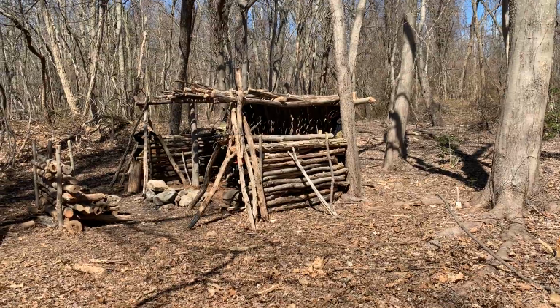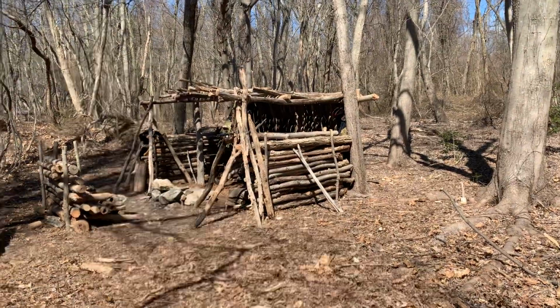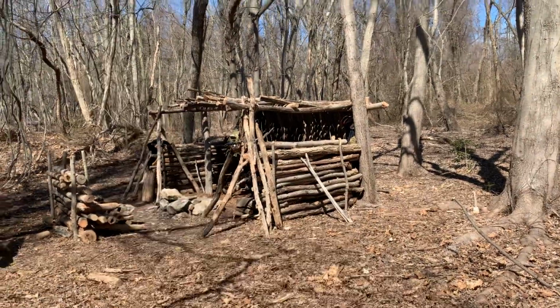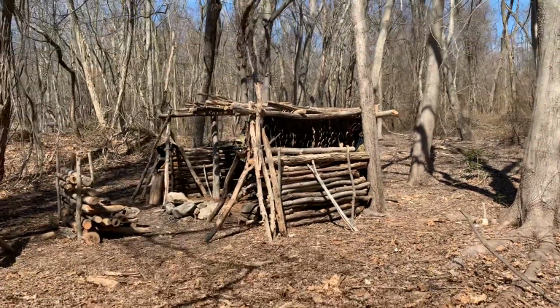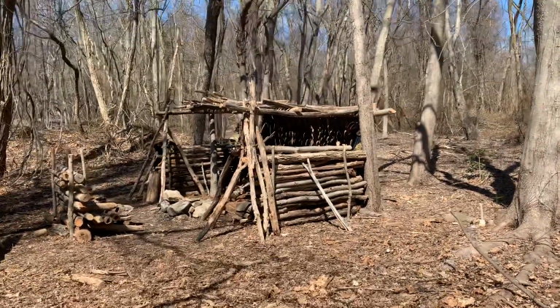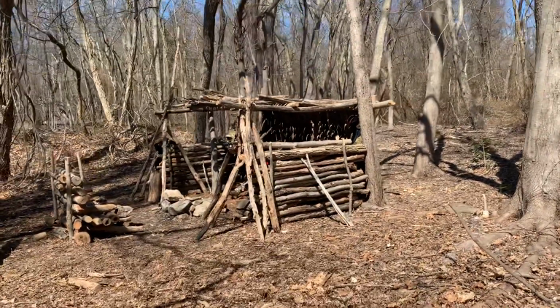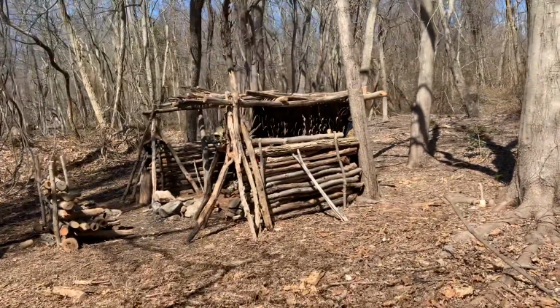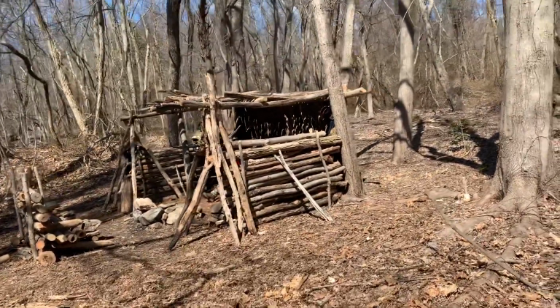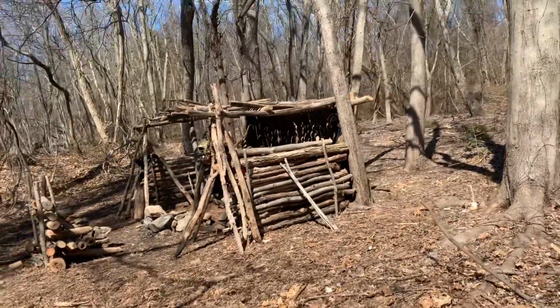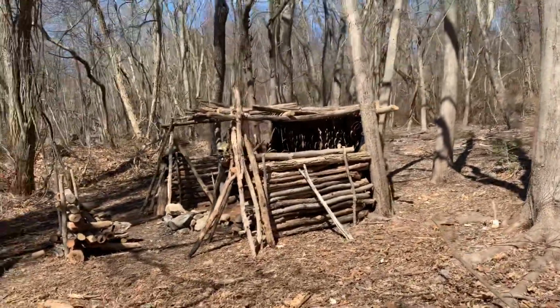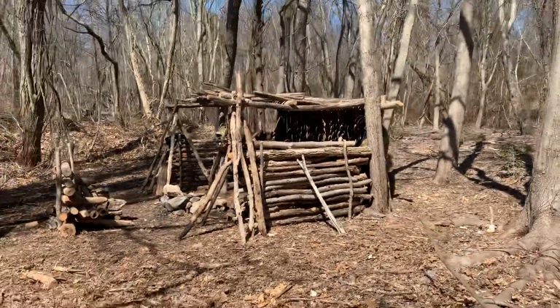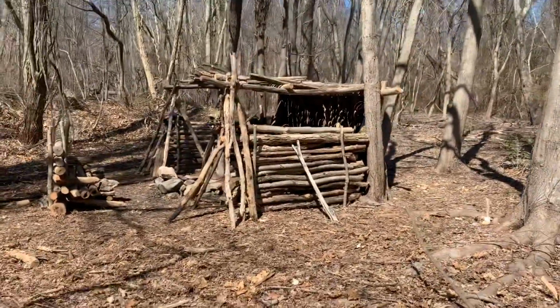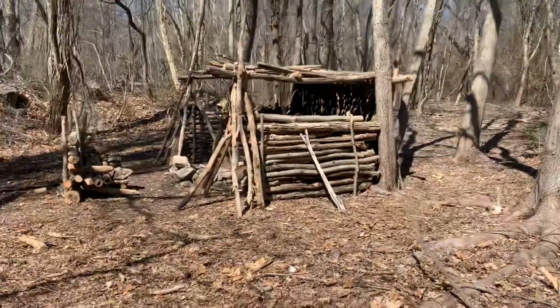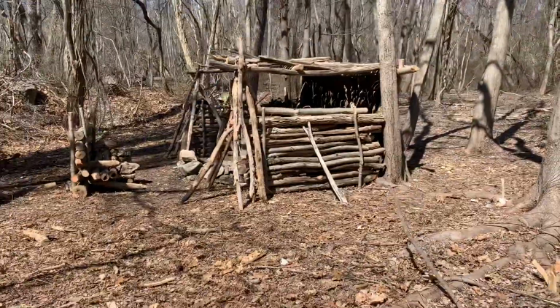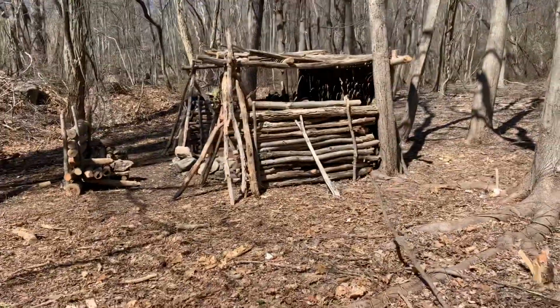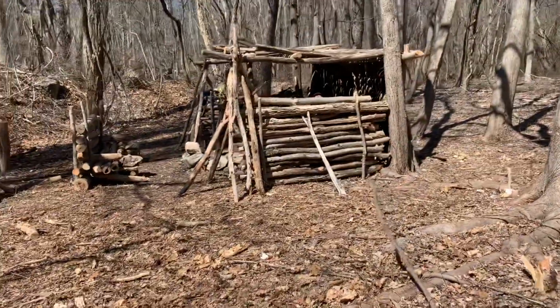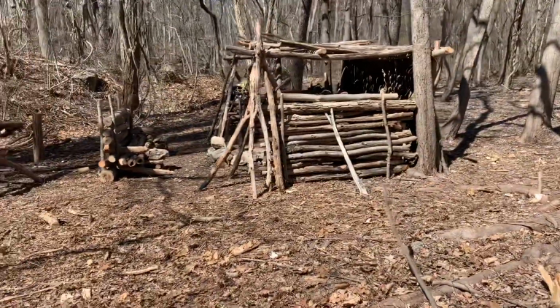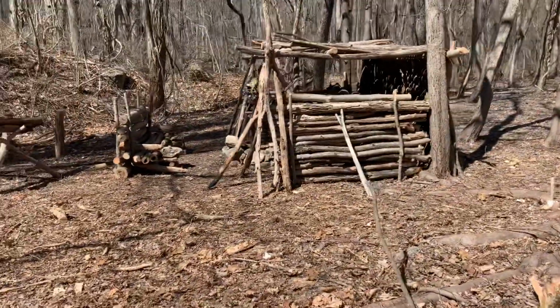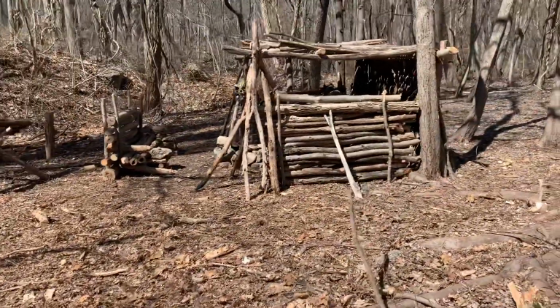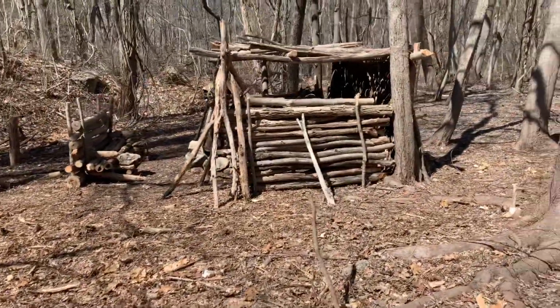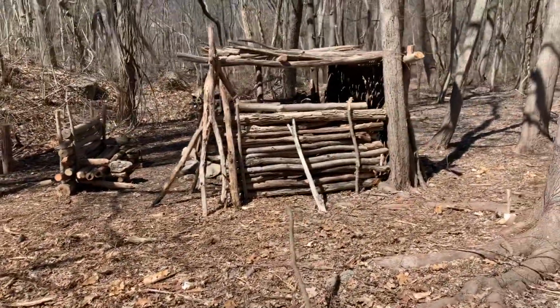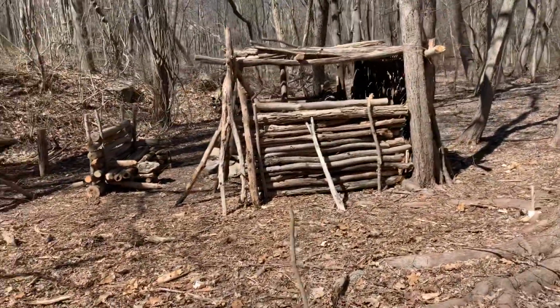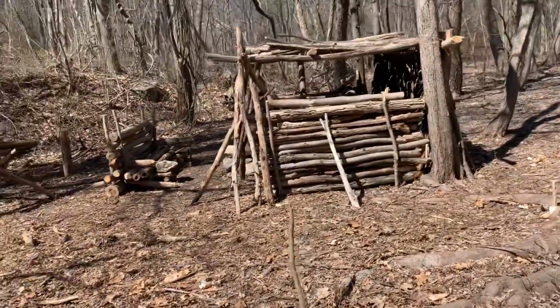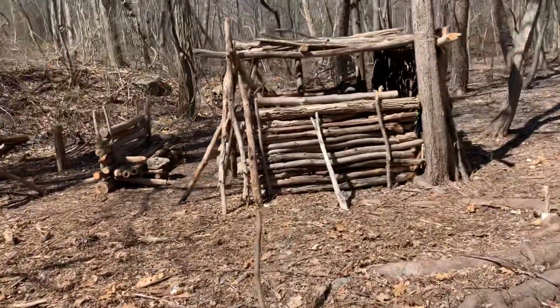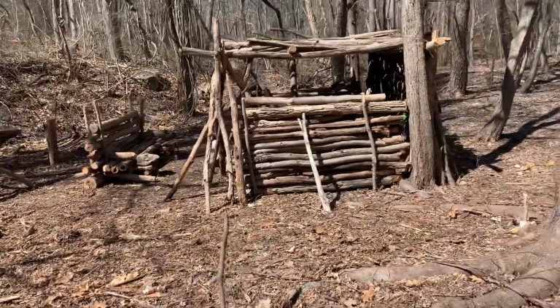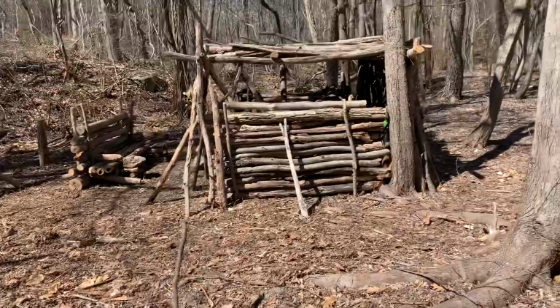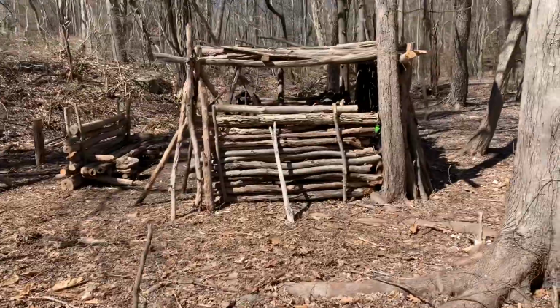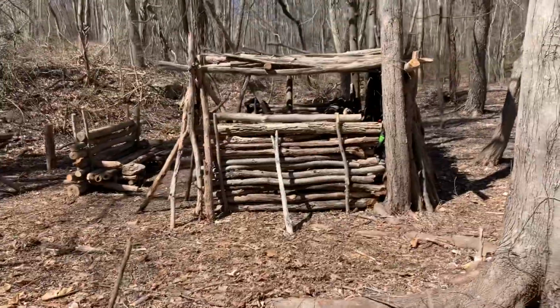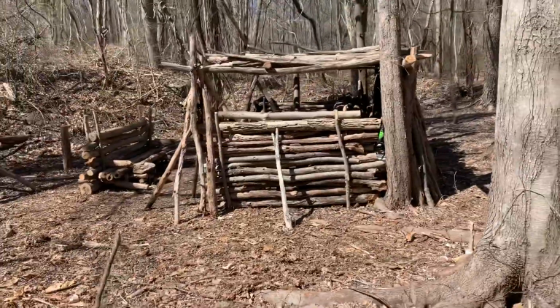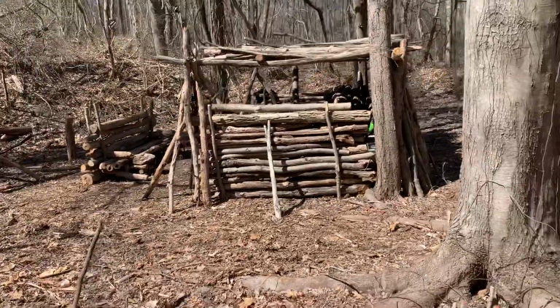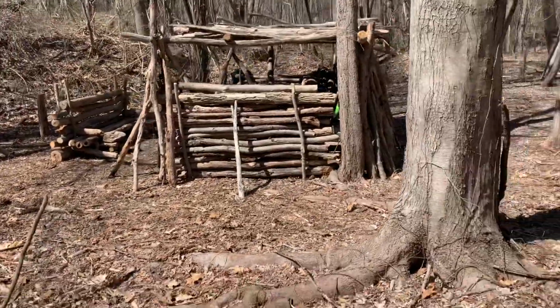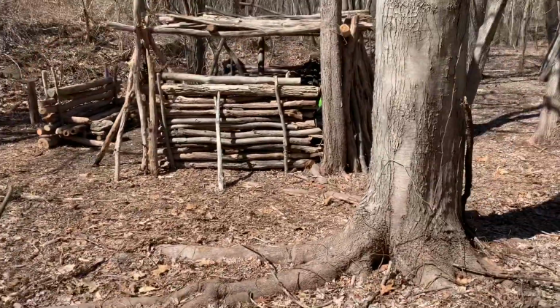Yo, so here we are at the camp for a hidden treasure, somewhere in the middle of somewhere.